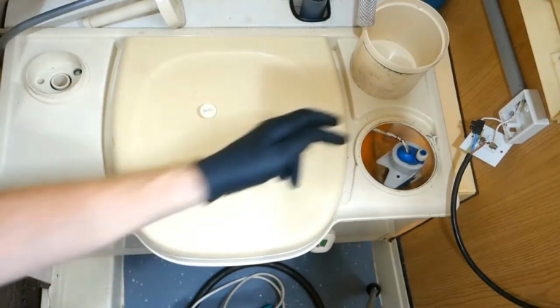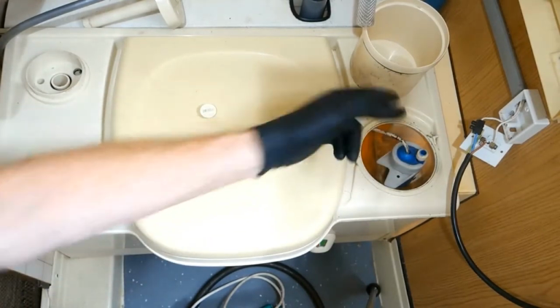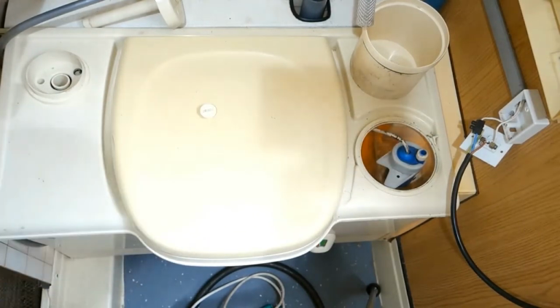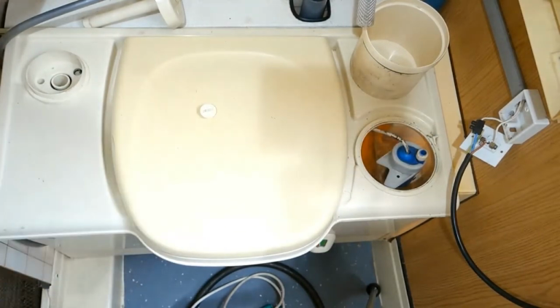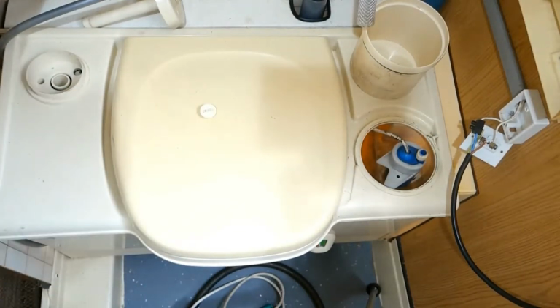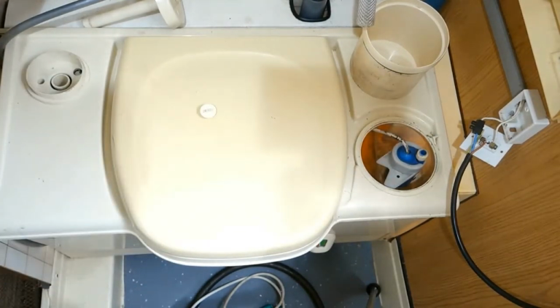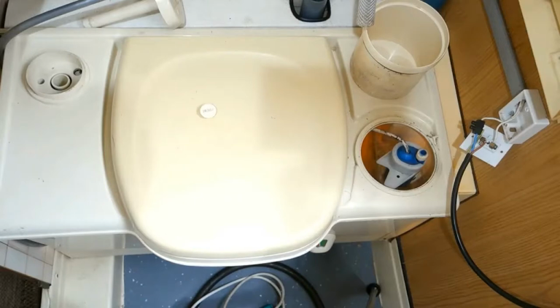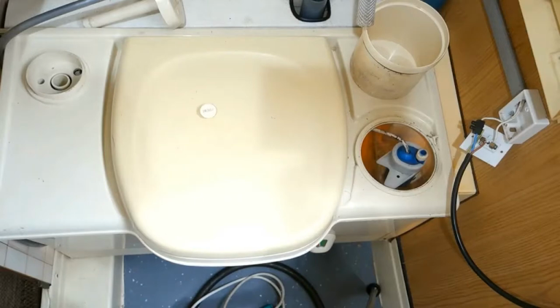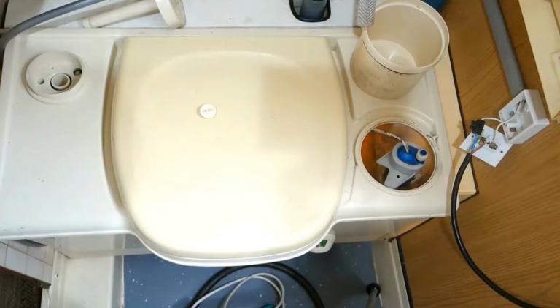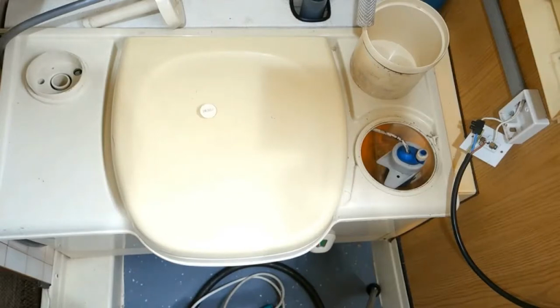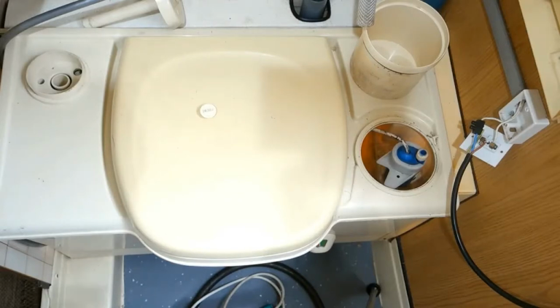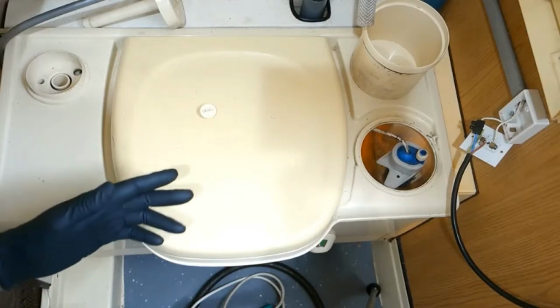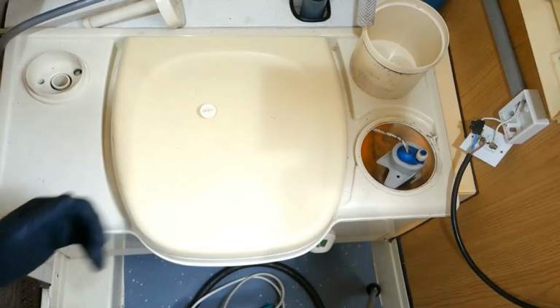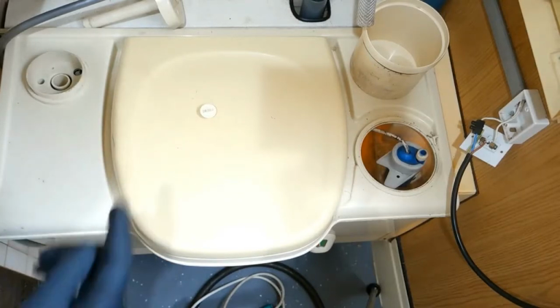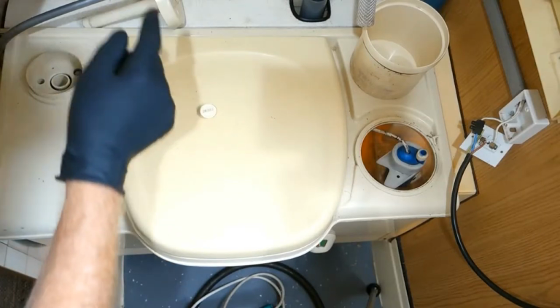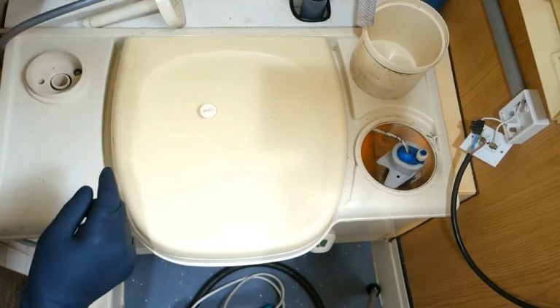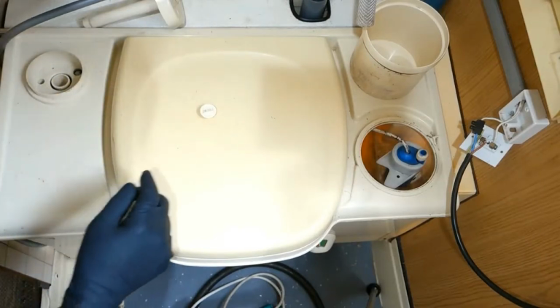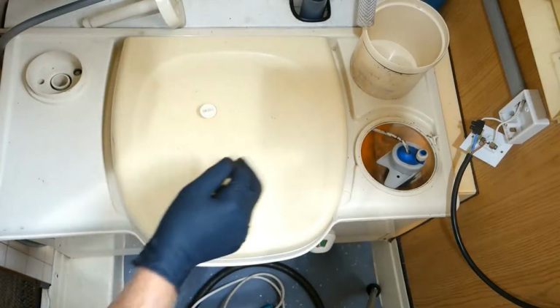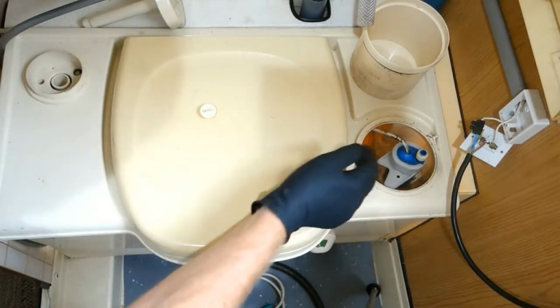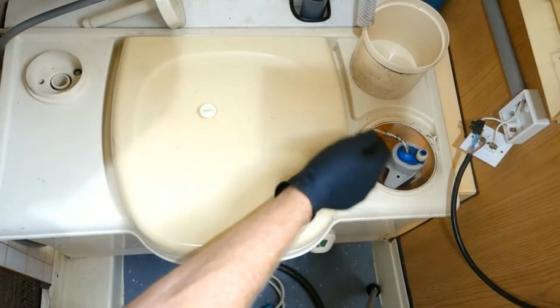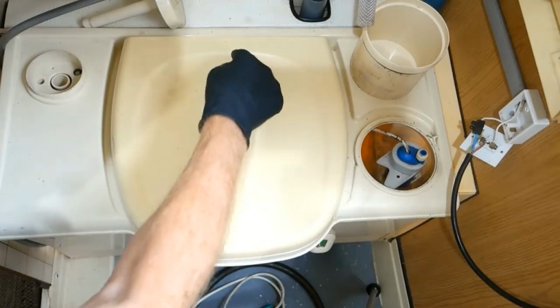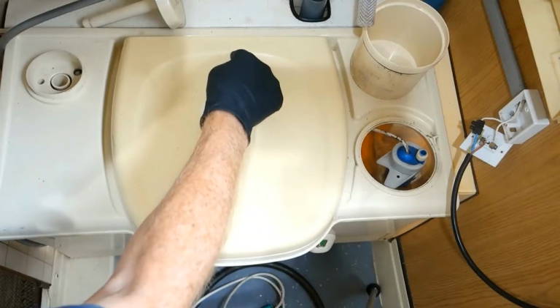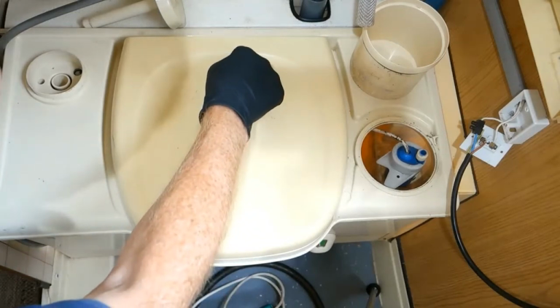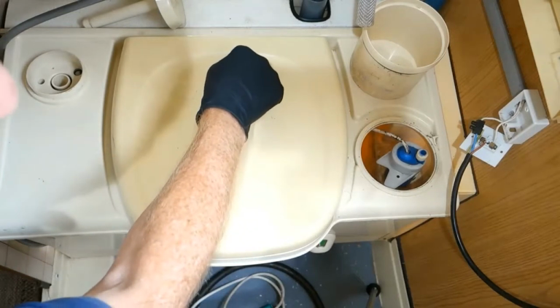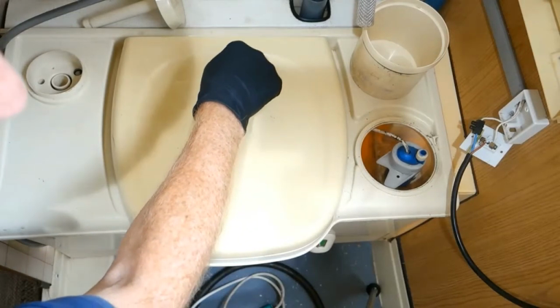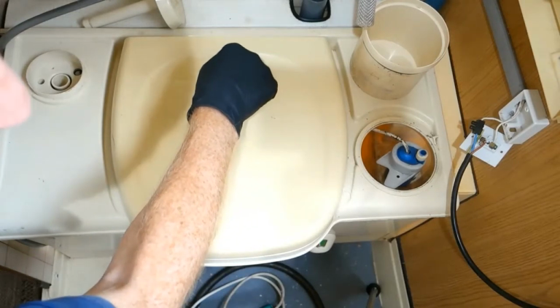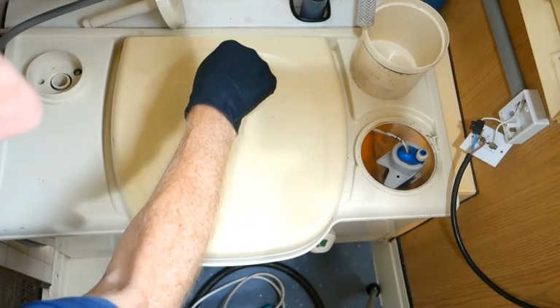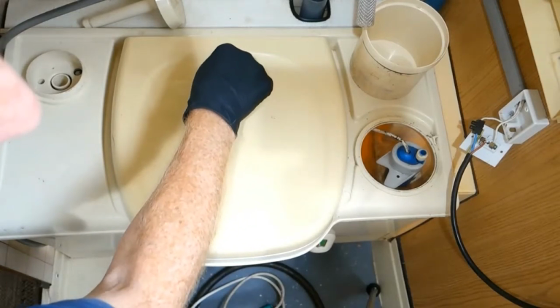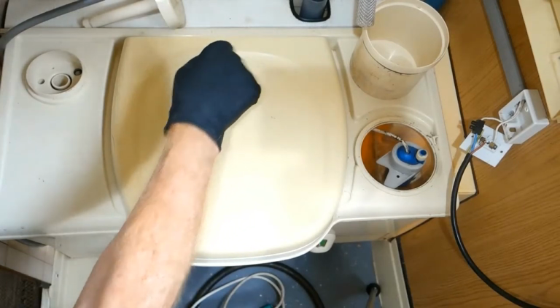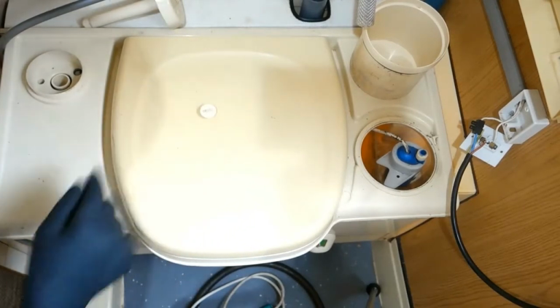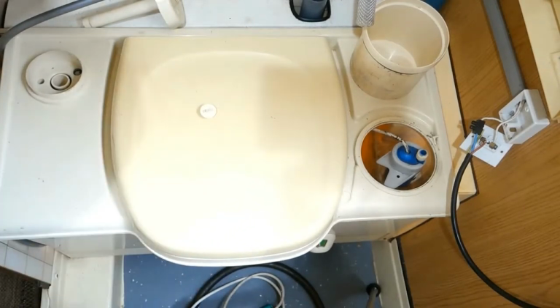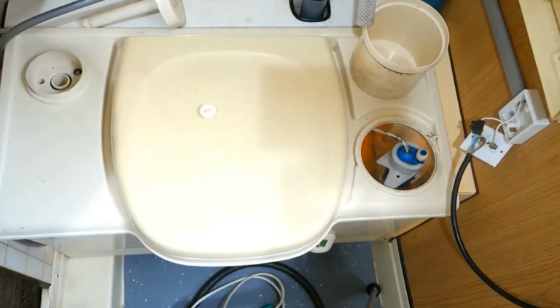There was also about 400mm of cable on the end of it, which I pushed through to the other side. If you get your hand in, you can just about feel the rubber grommet that goes through. It was very tight.